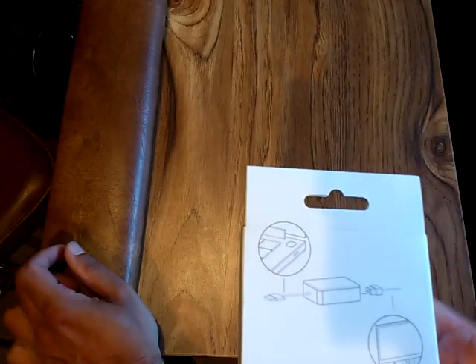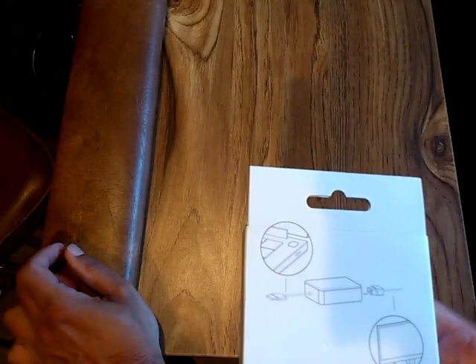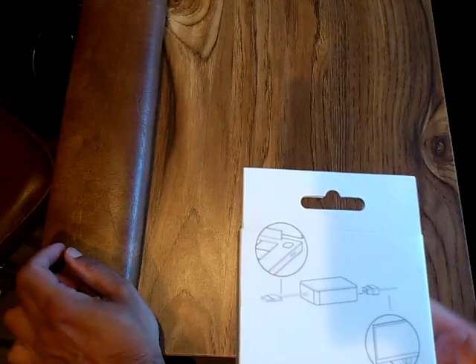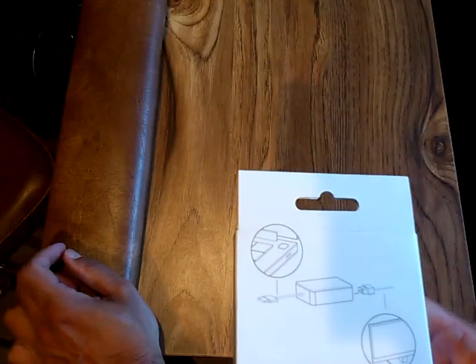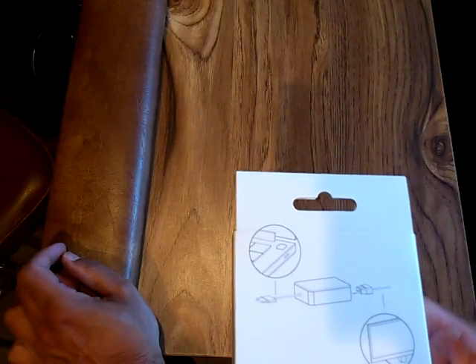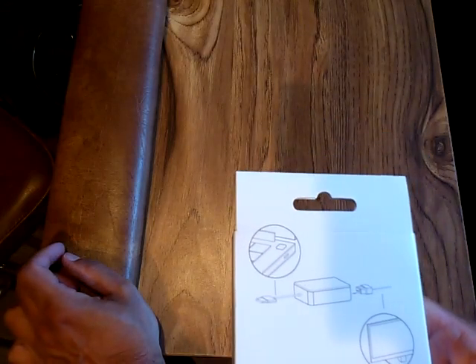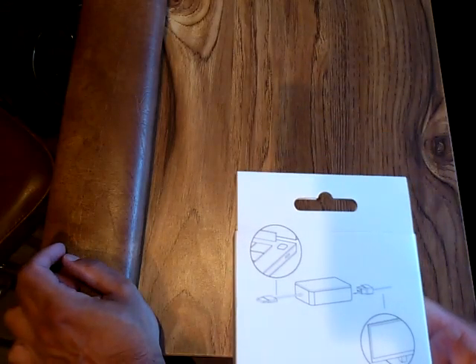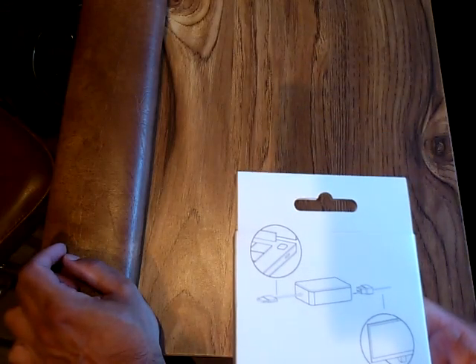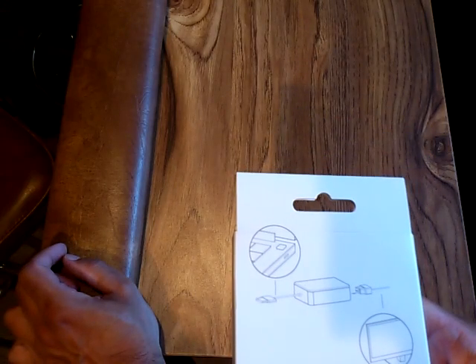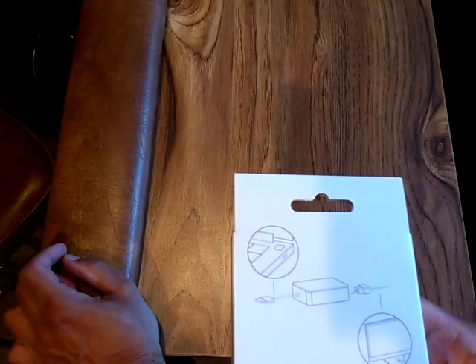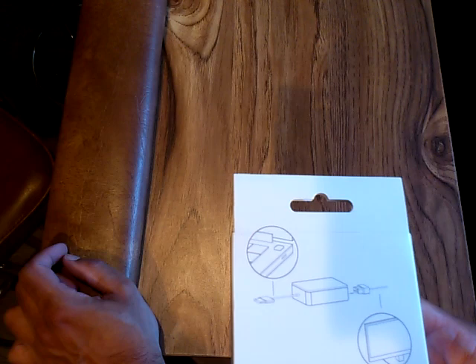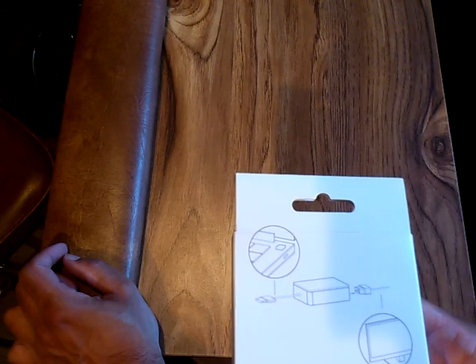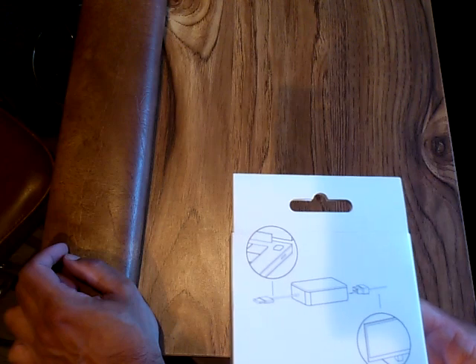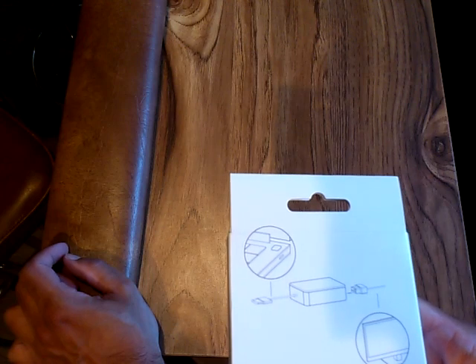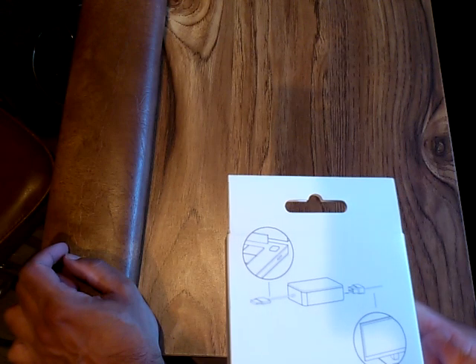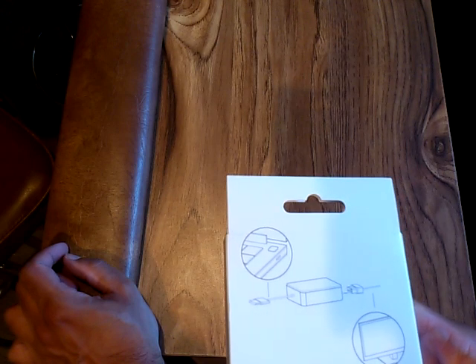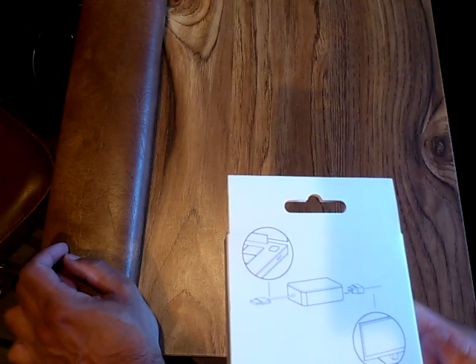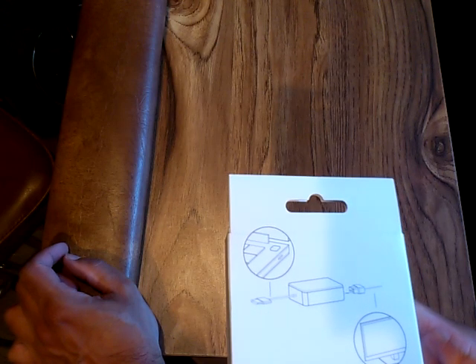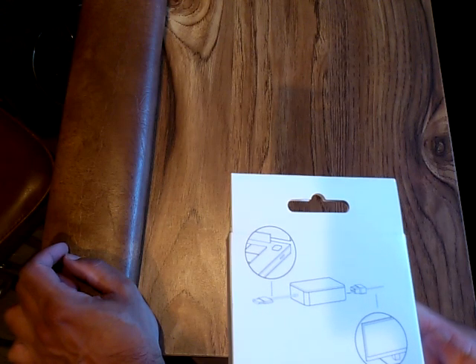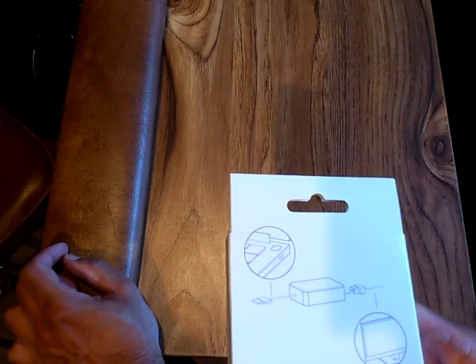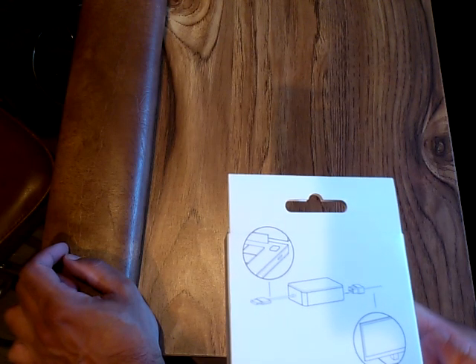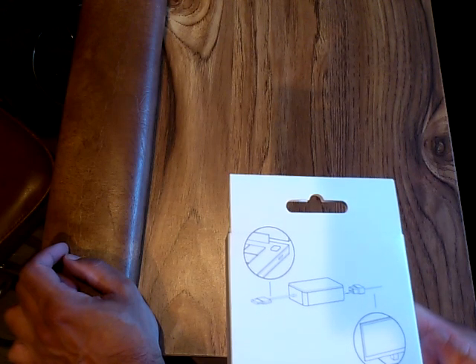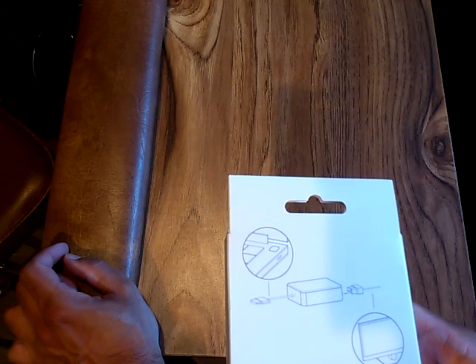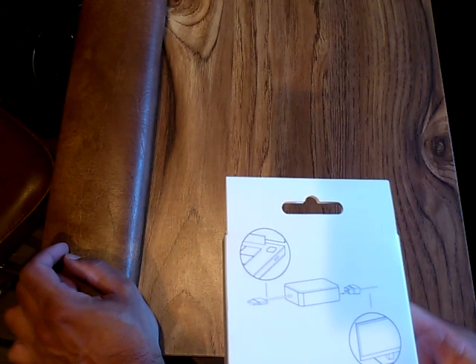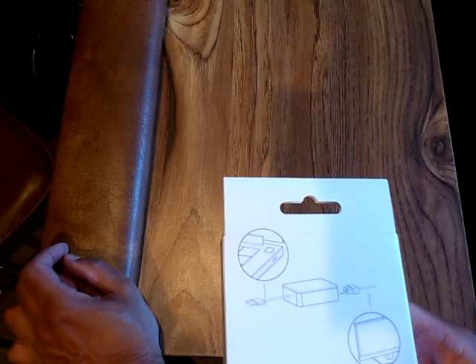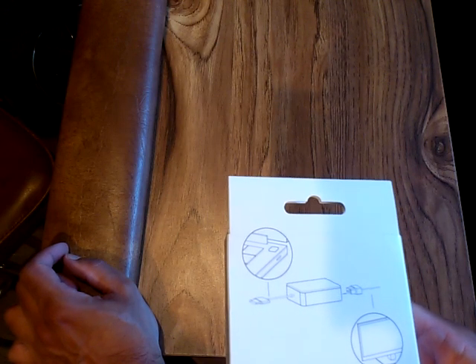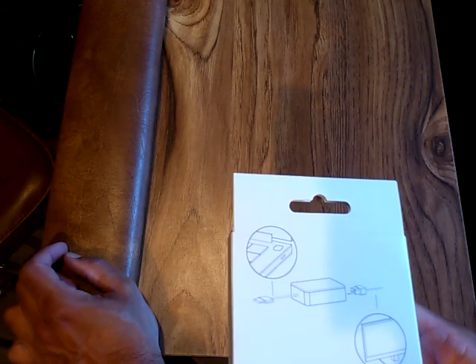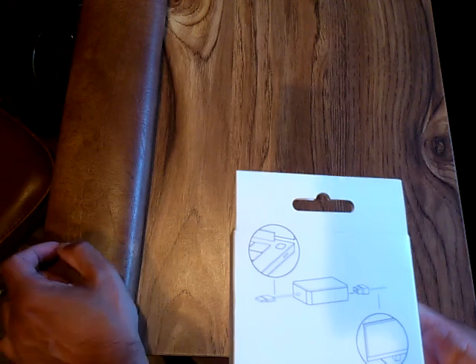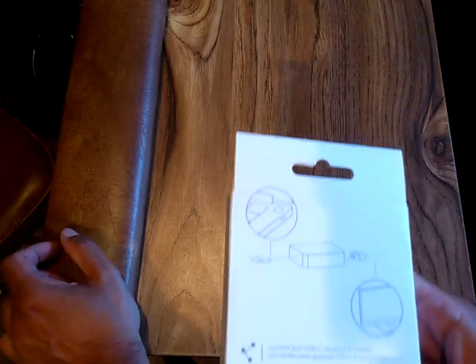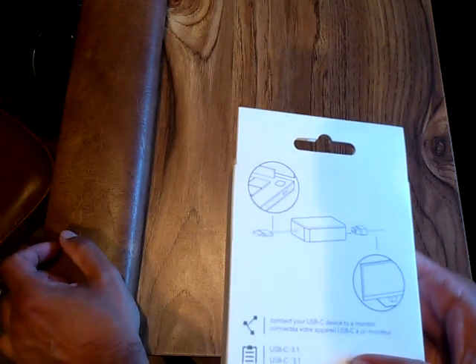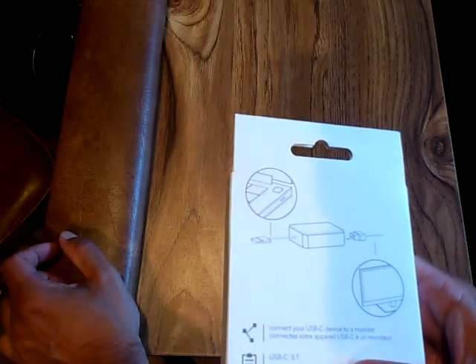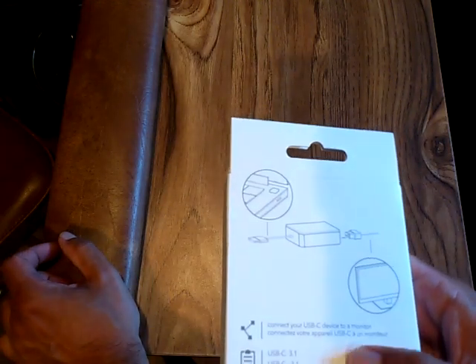There's a diagram on the box. Connect your USB-C device to a monitor — USB-C 3.1.